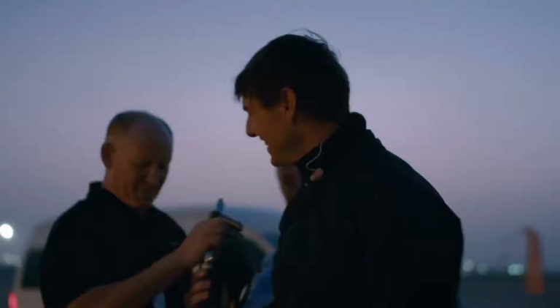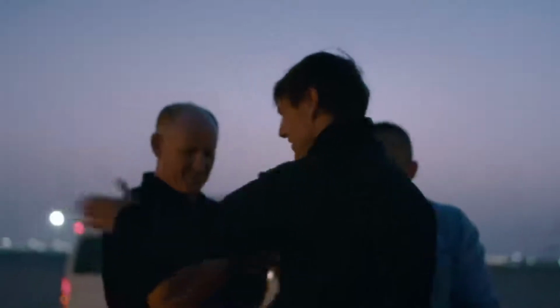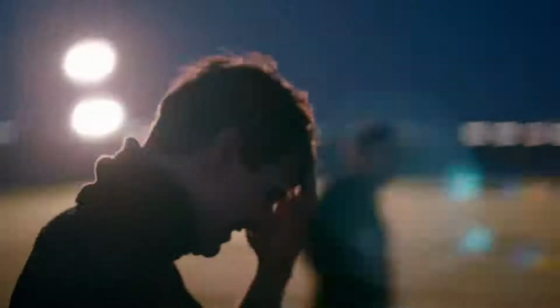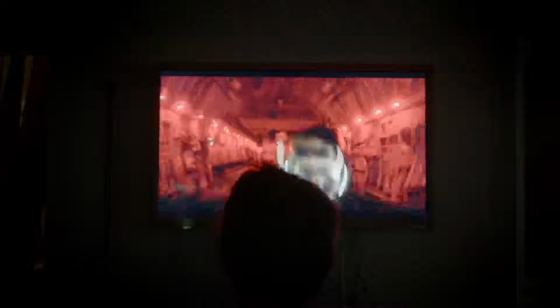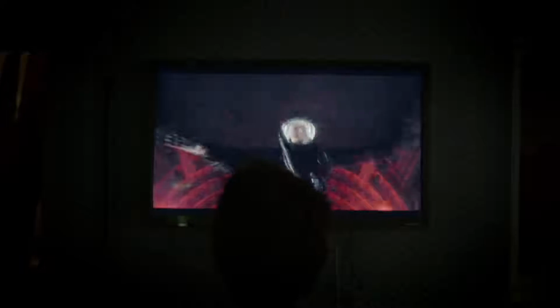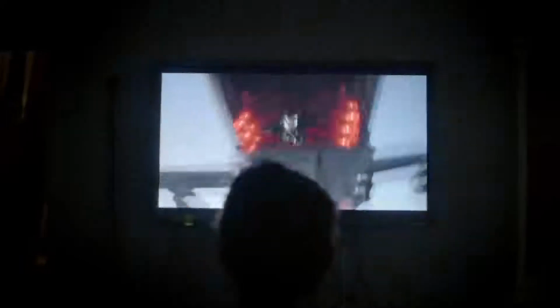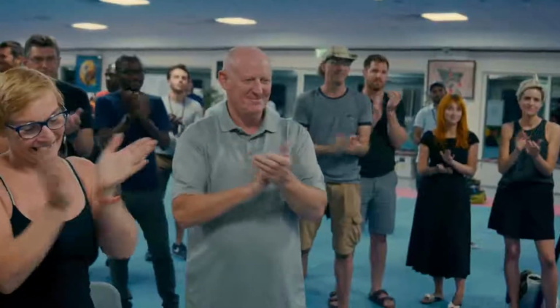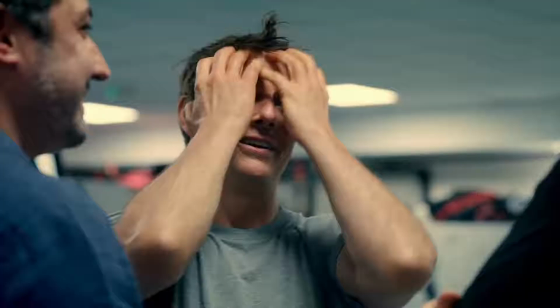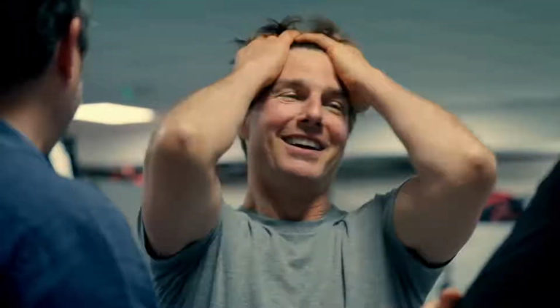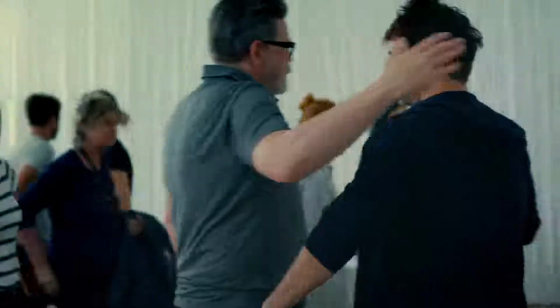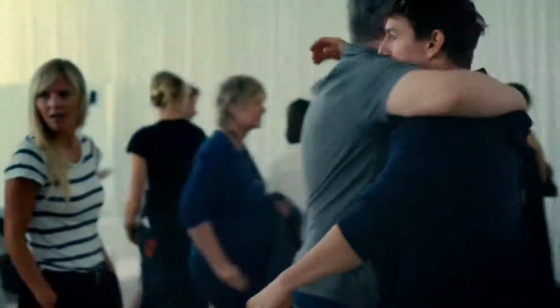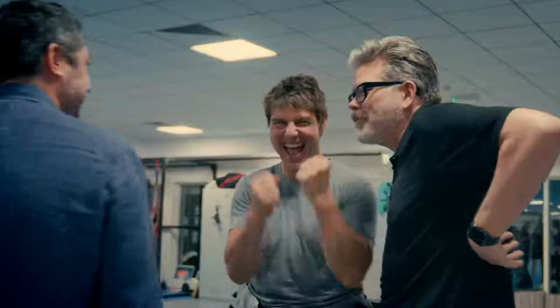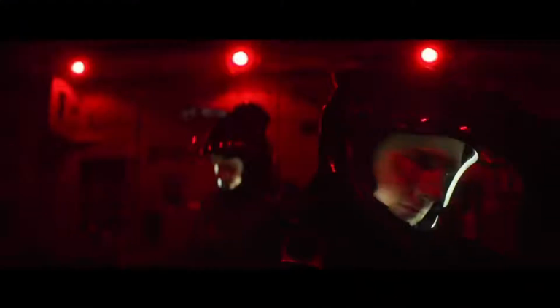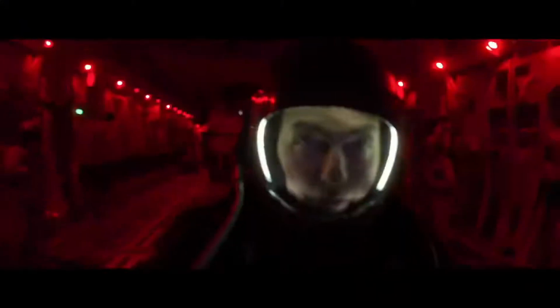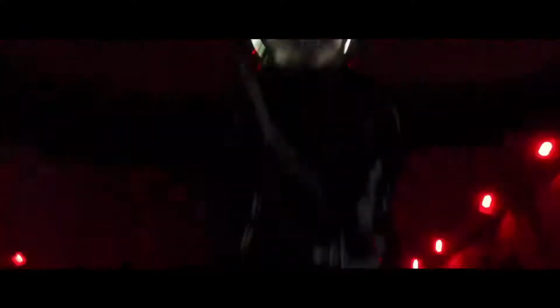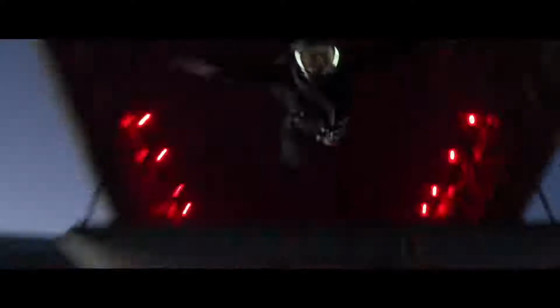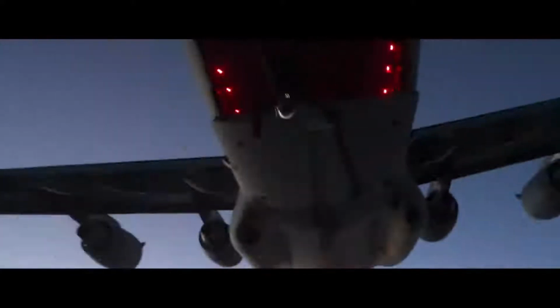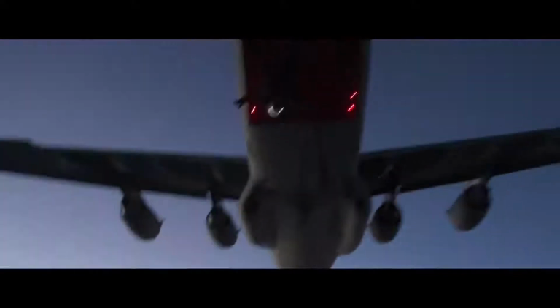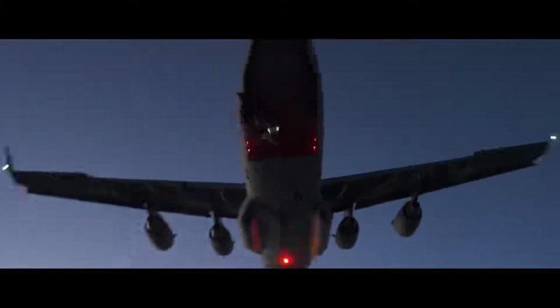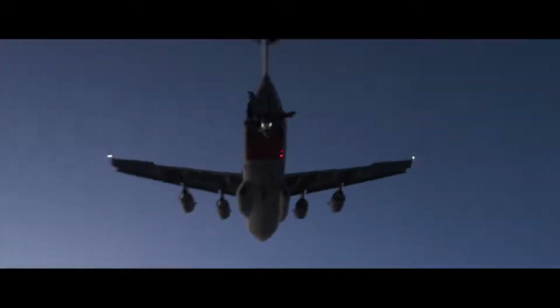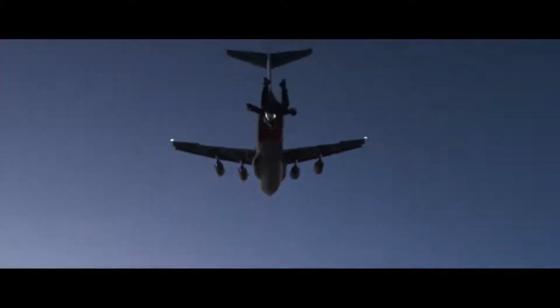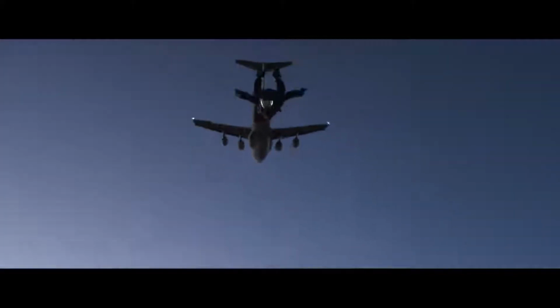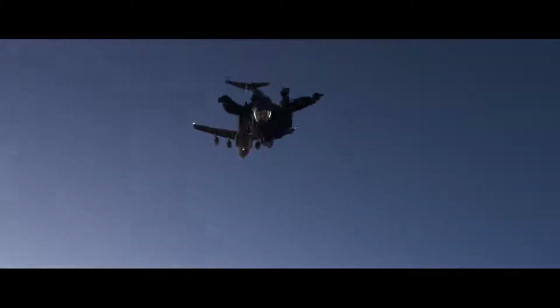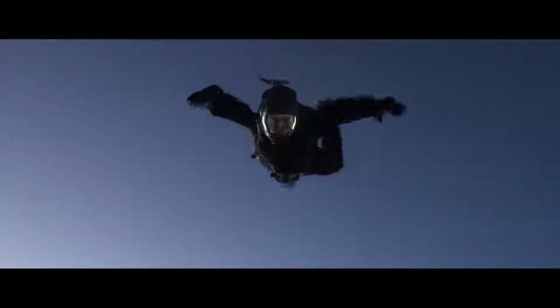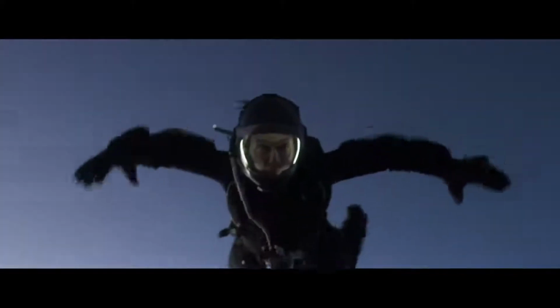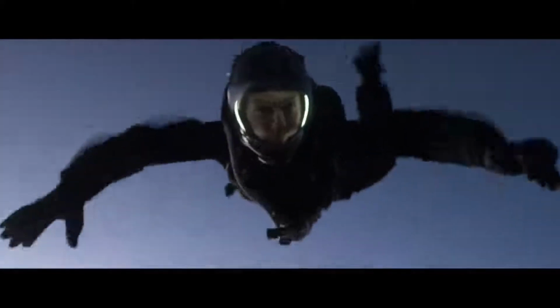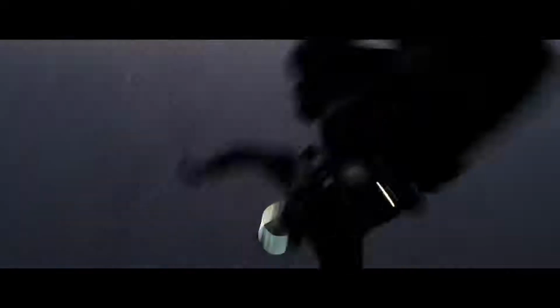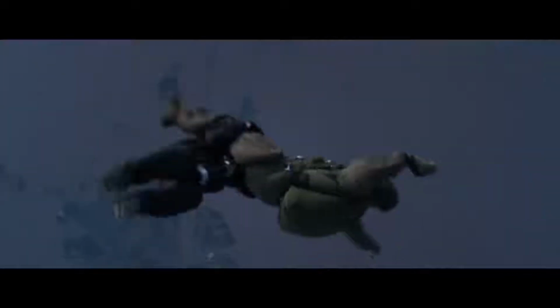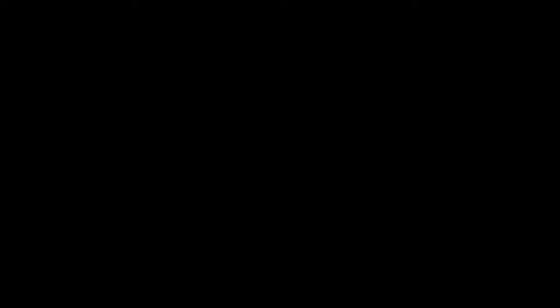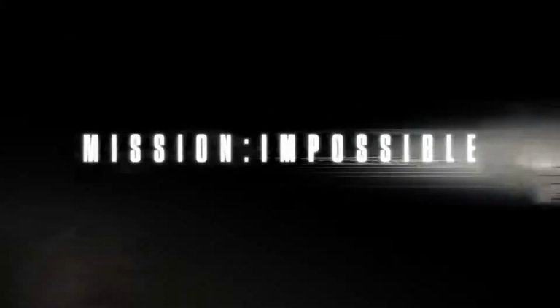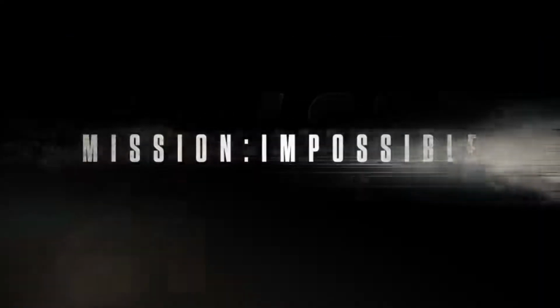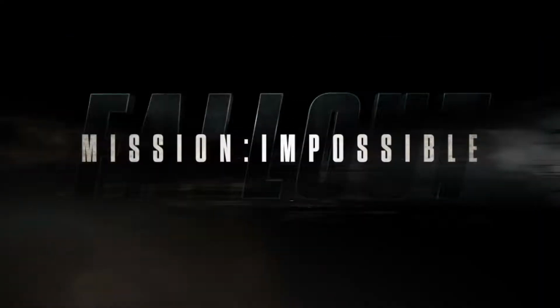Nice one. Boom. I can't wait for an audience to see this. I still can't believe we got it.